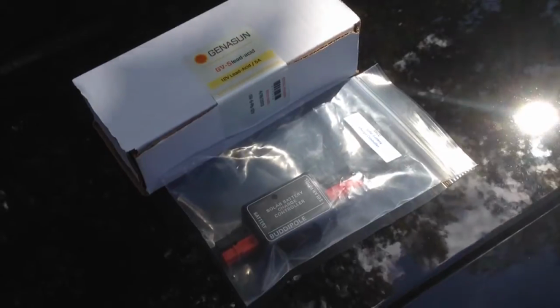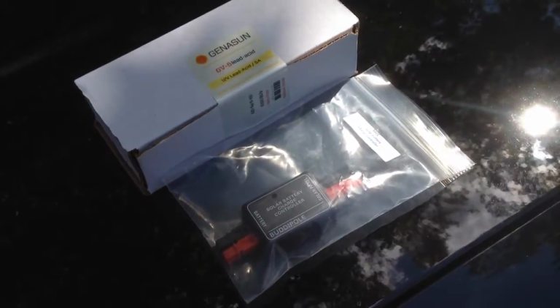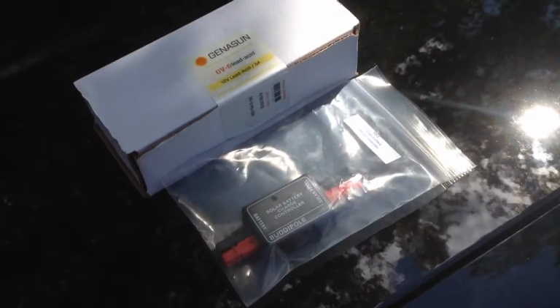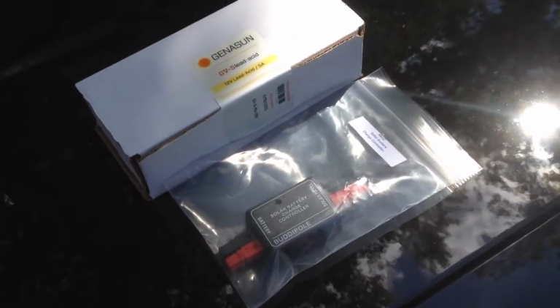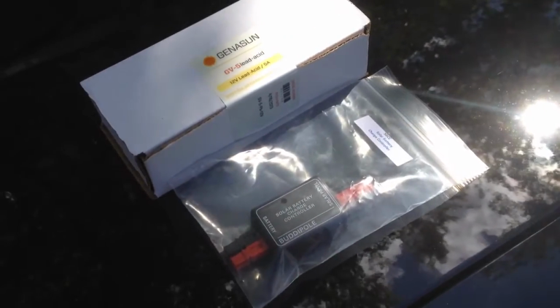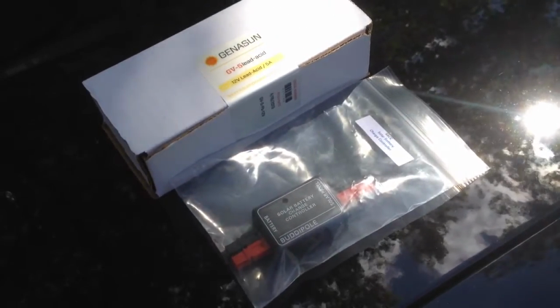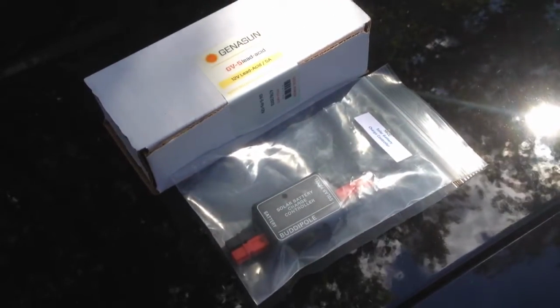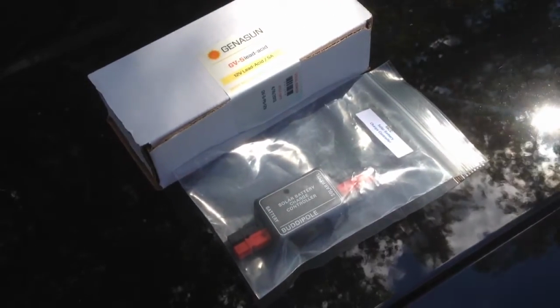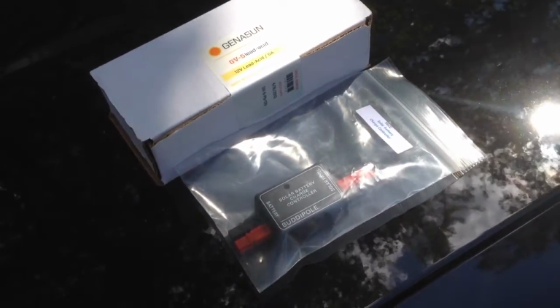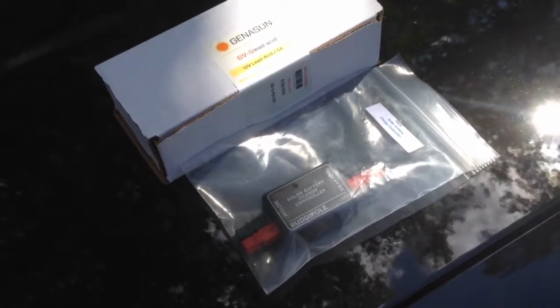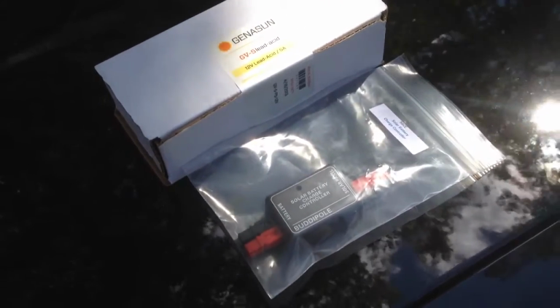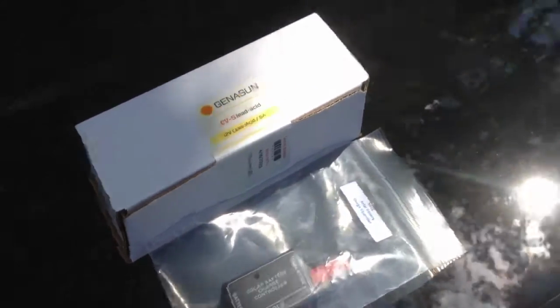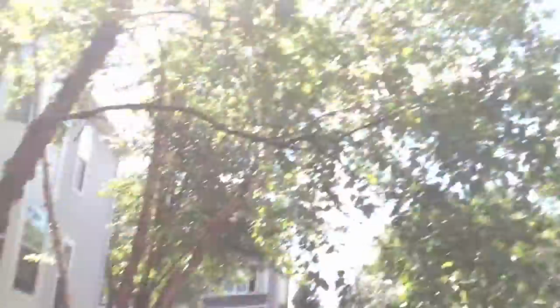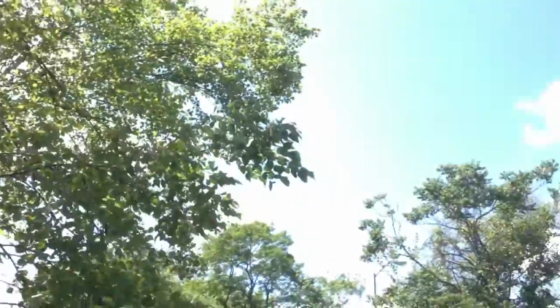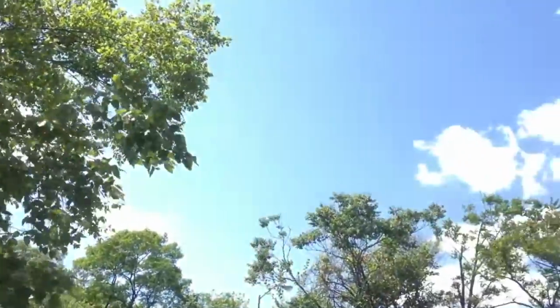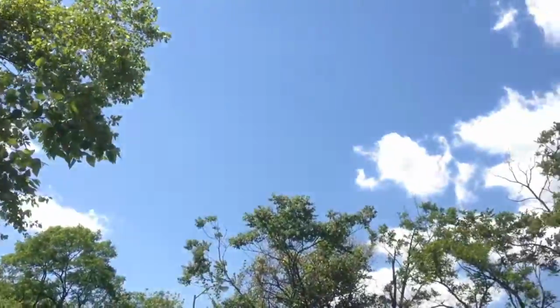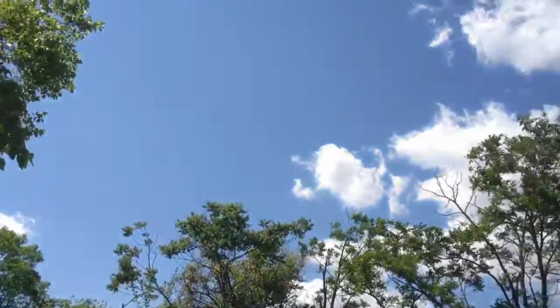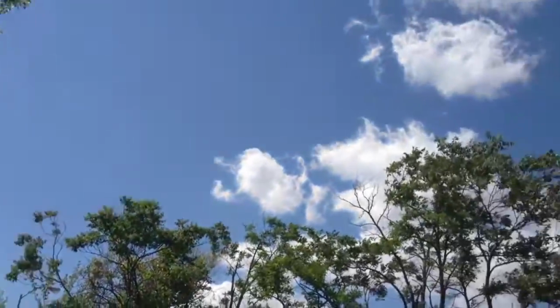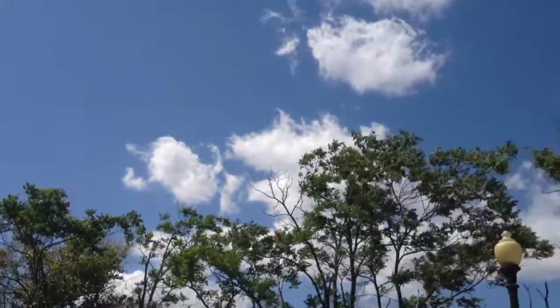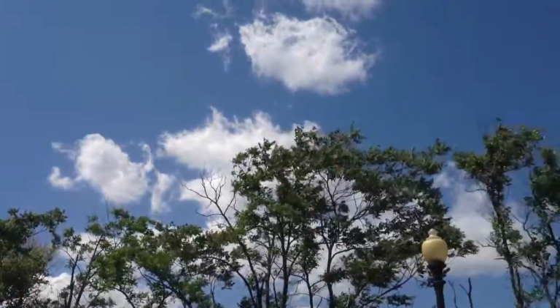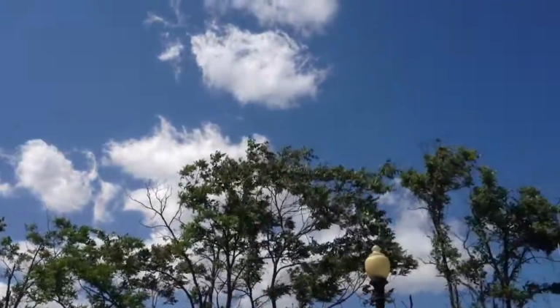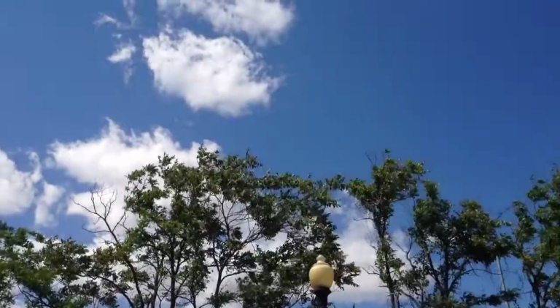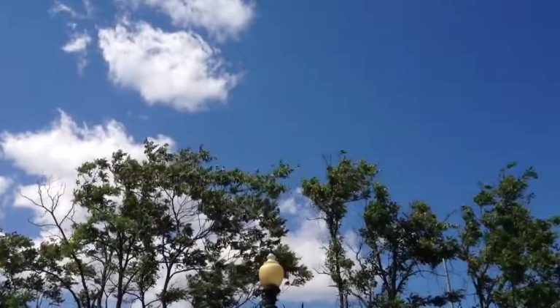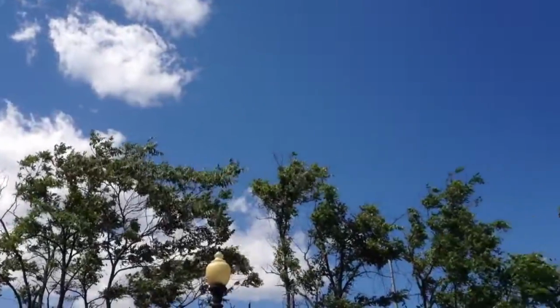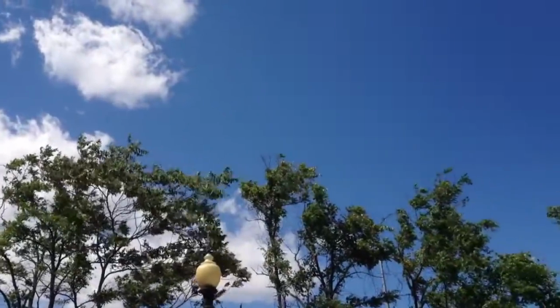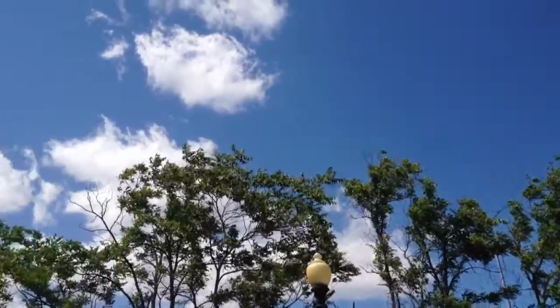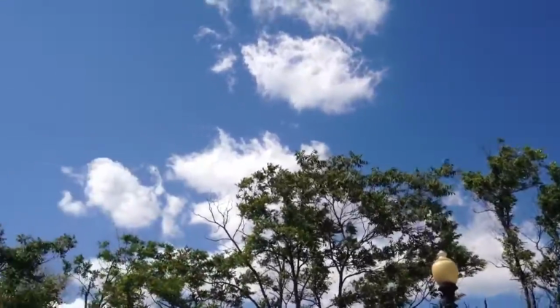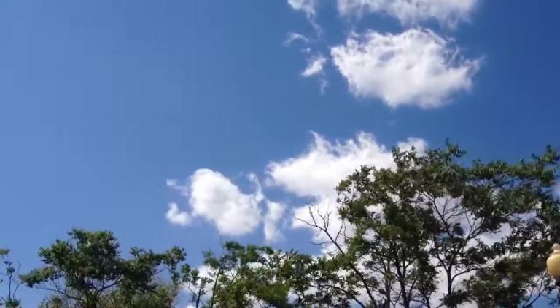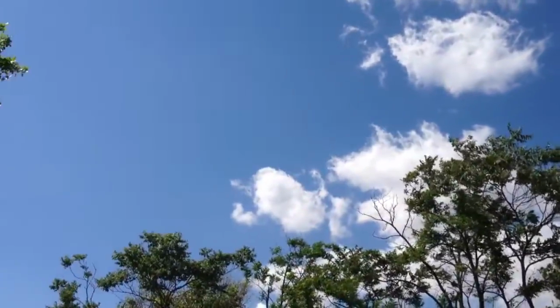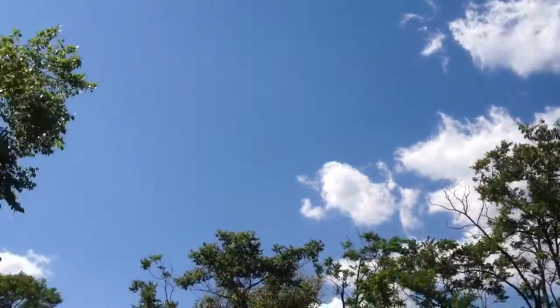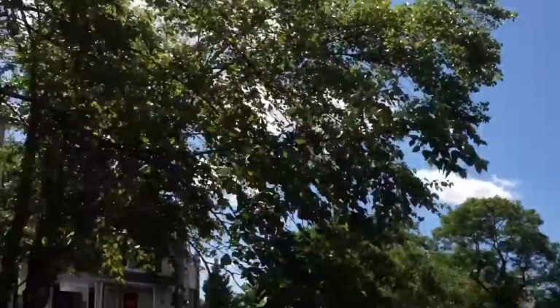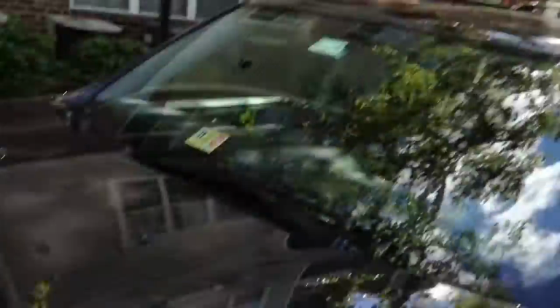But here we are starting to get back into the warmer months, and if we tilt up, as you can see, beautiful skies, lots of sun, and that means it's time to get back out and start playing with solar things.